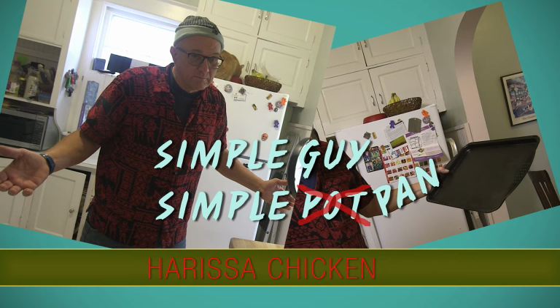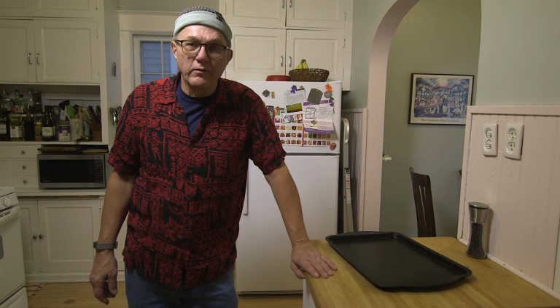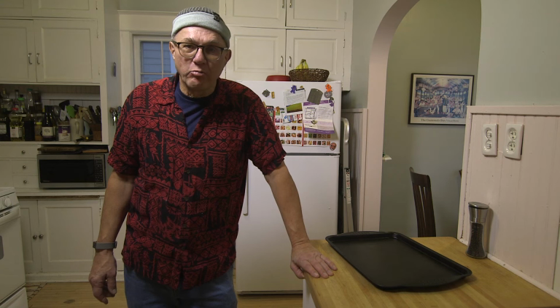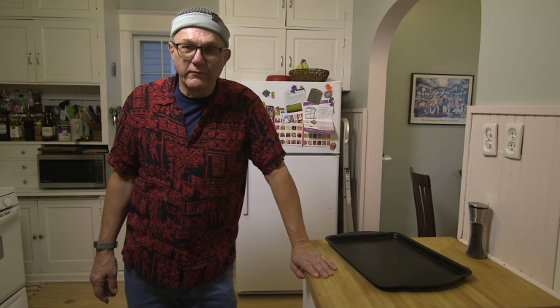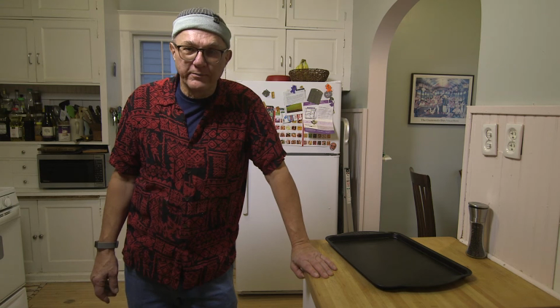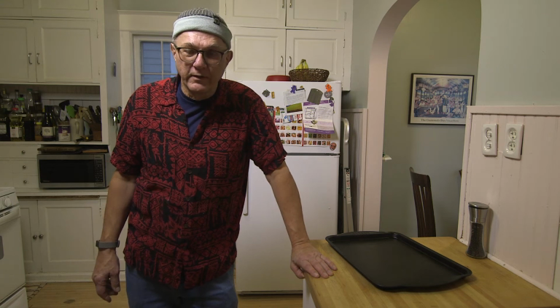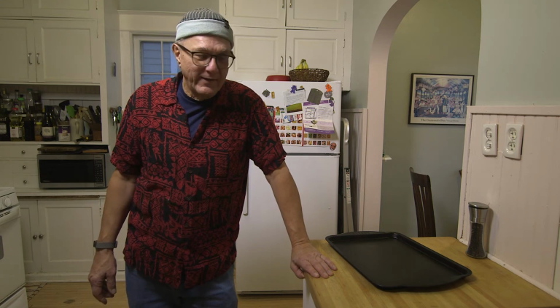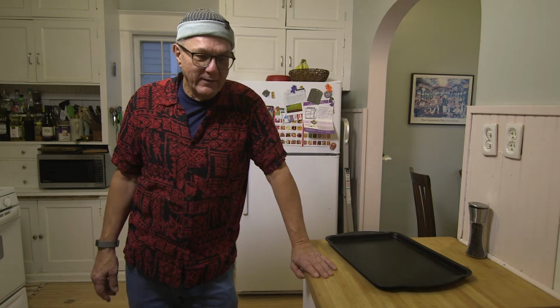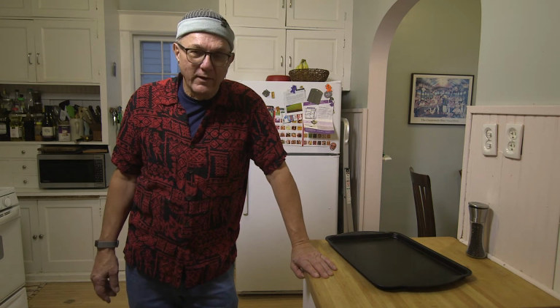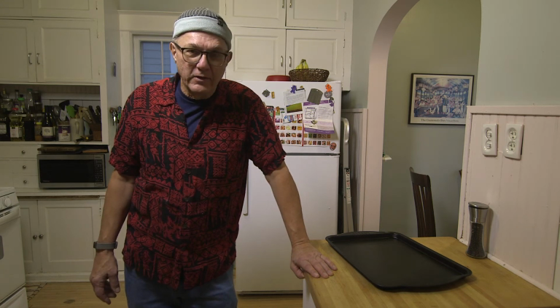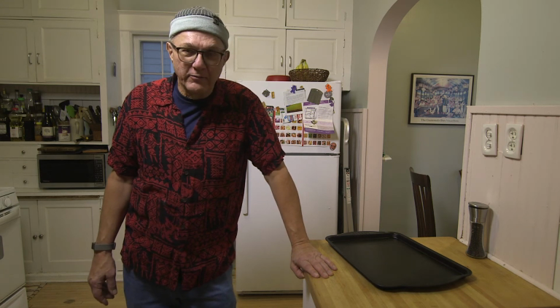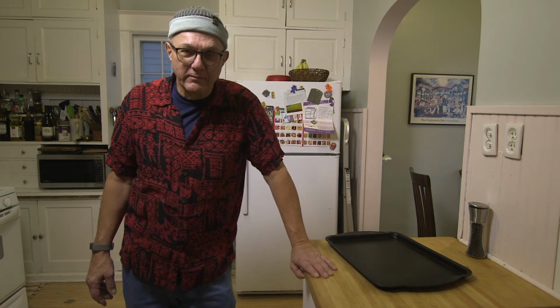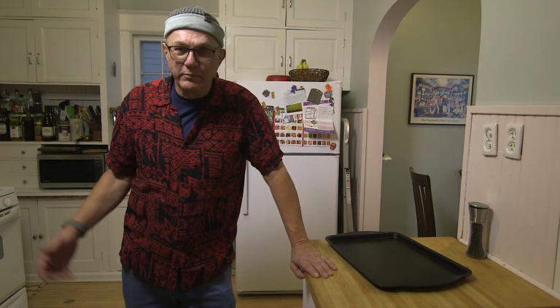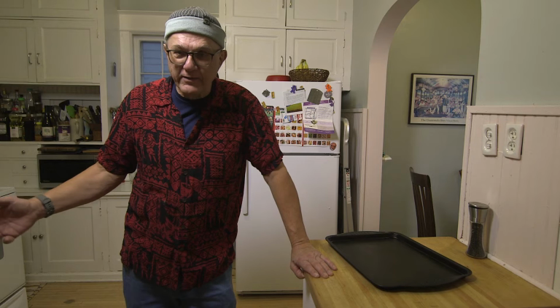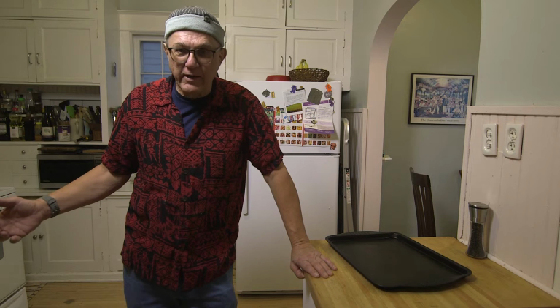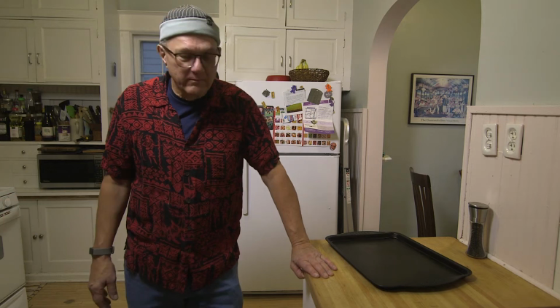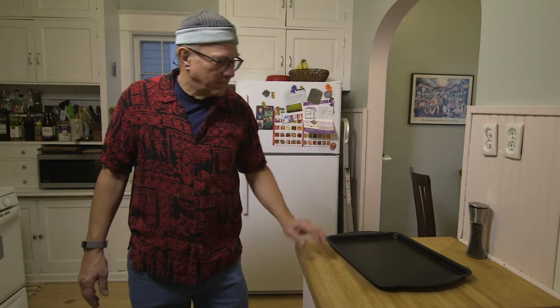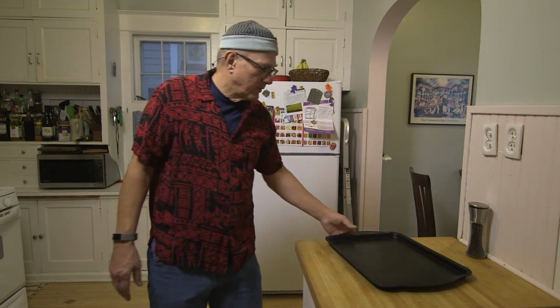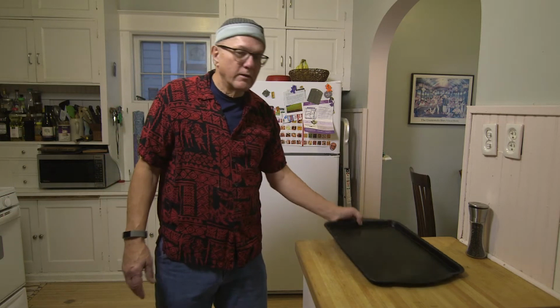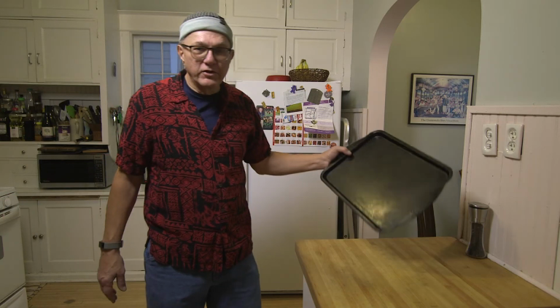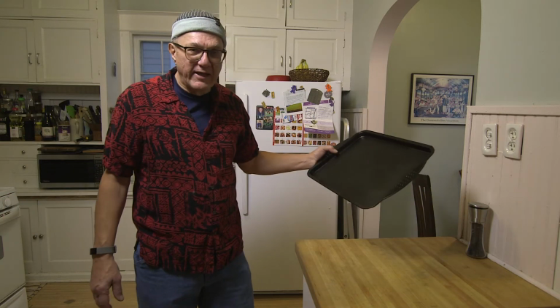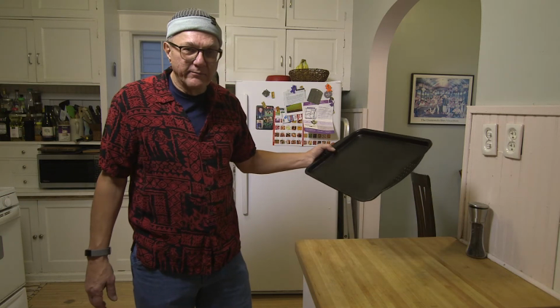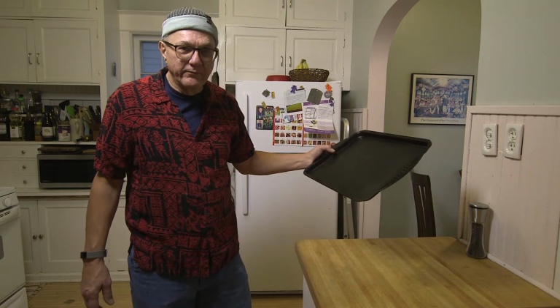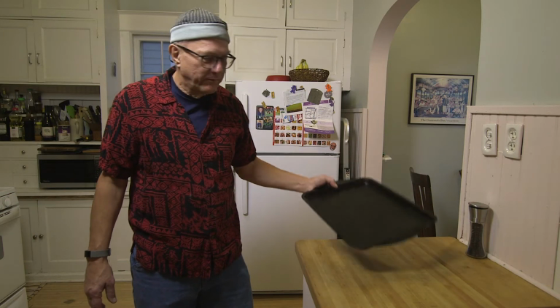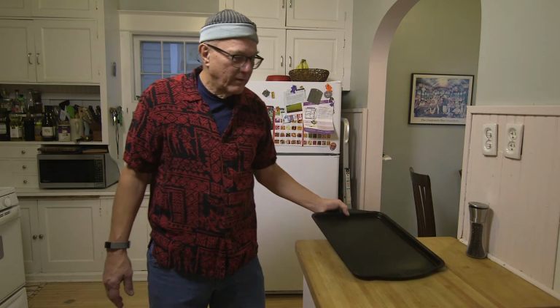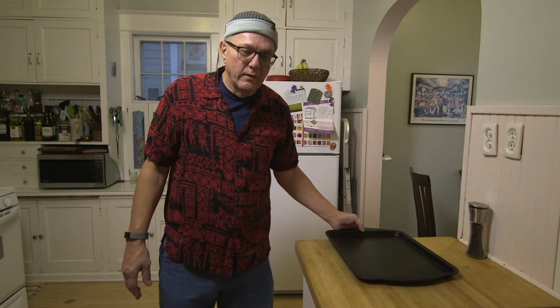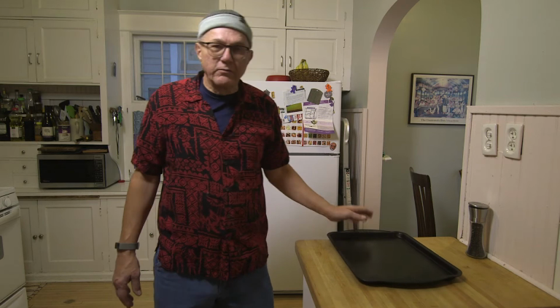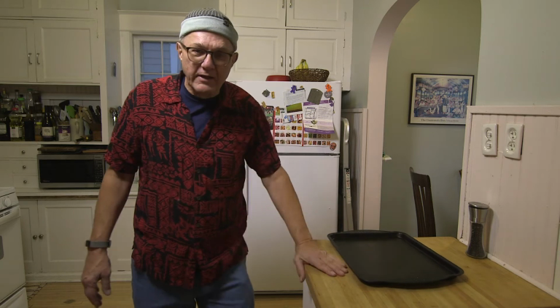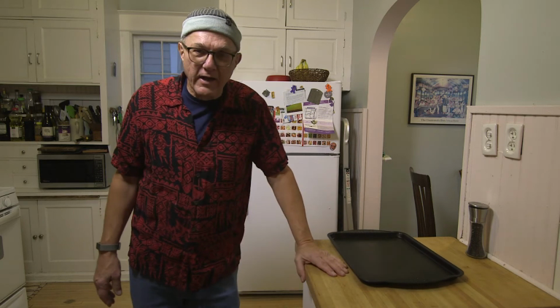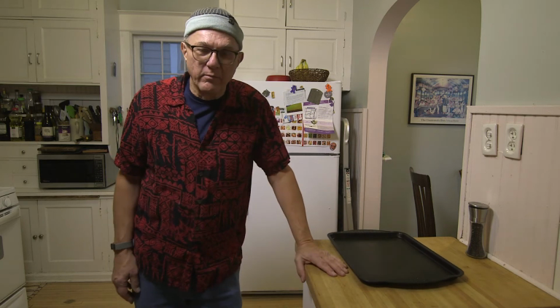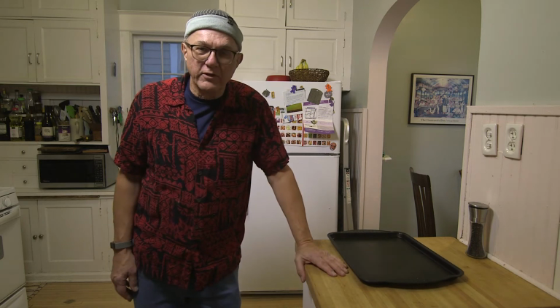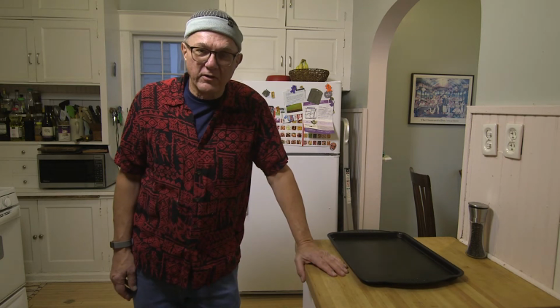Hello, fellow pot lovers. Today I'm going to use something besides the pot — a sheet pan. This is a recipe I got from Melissa Clark.